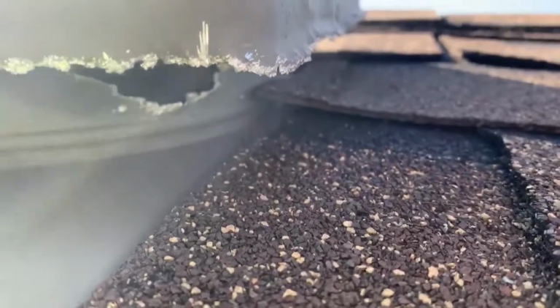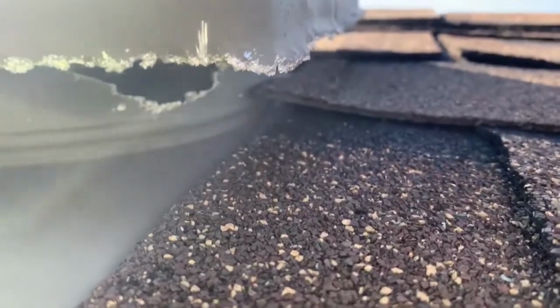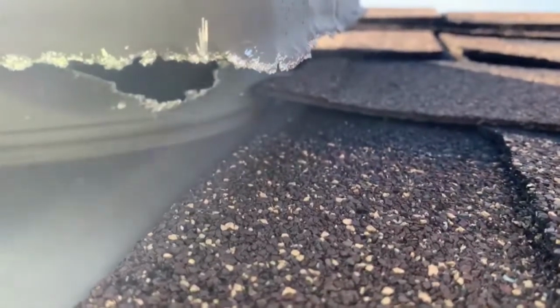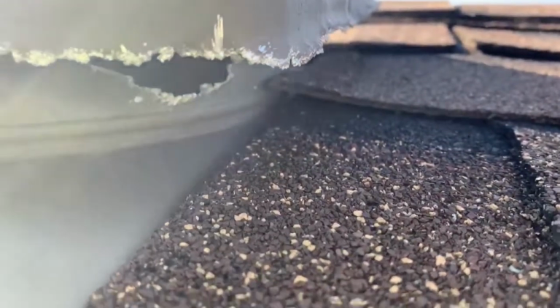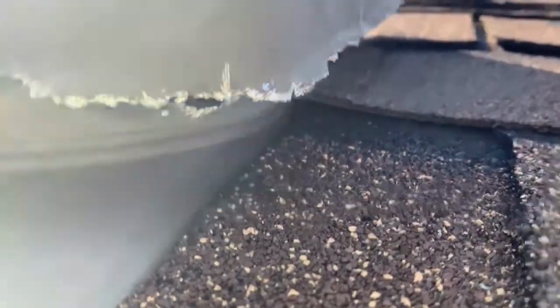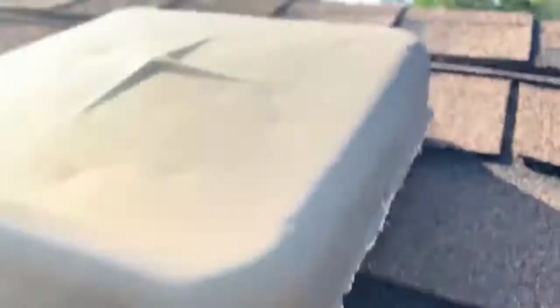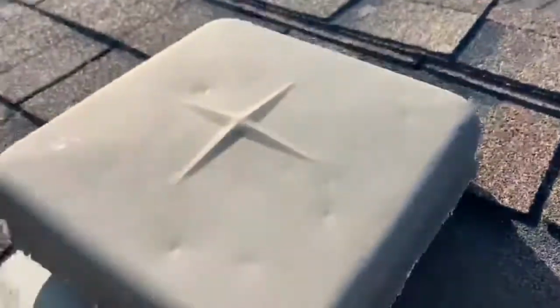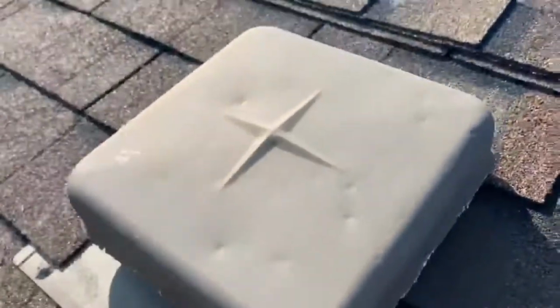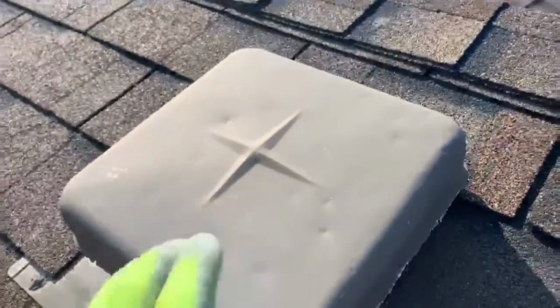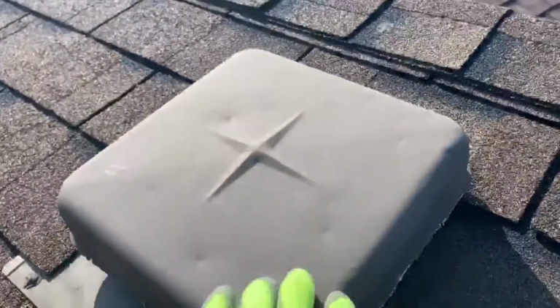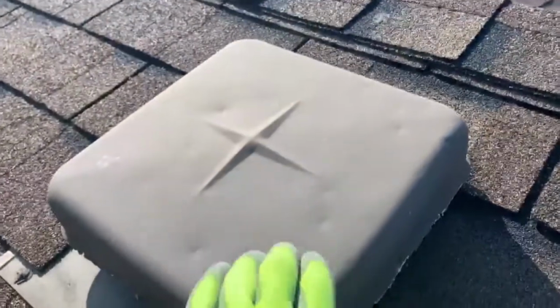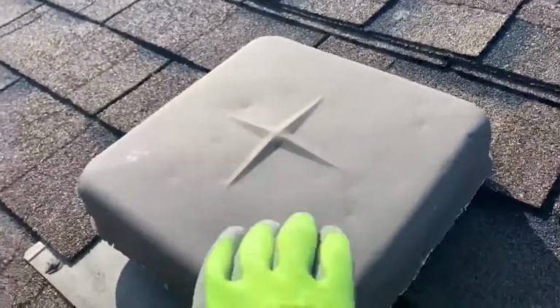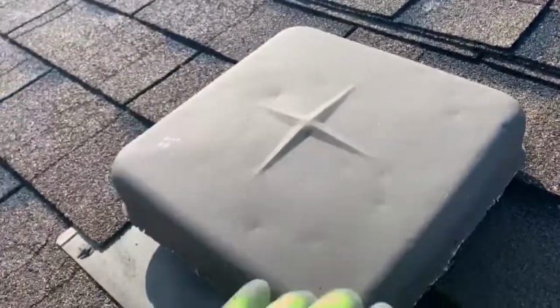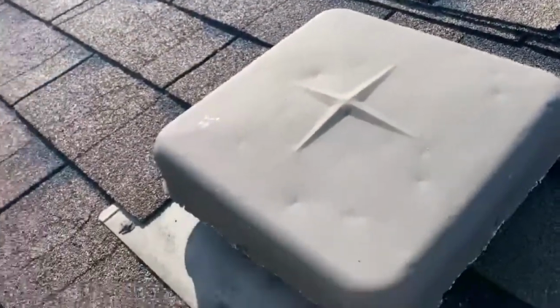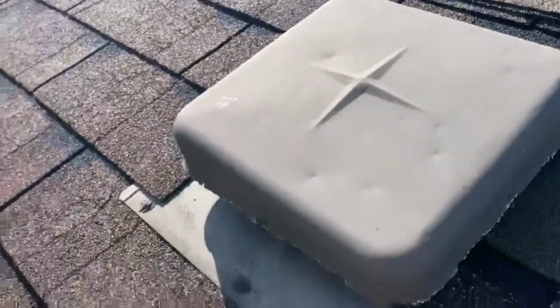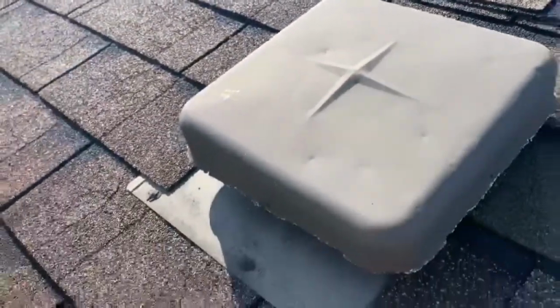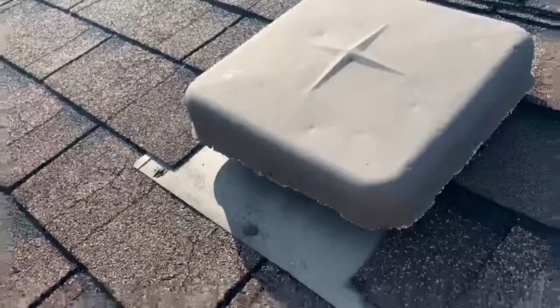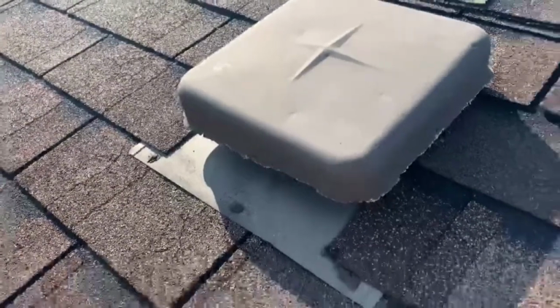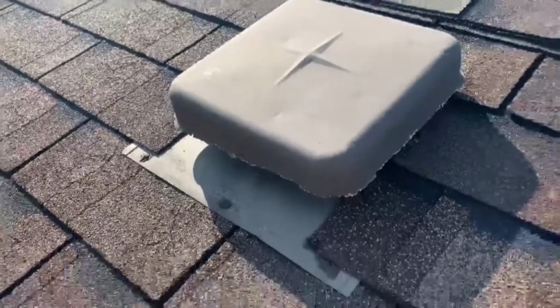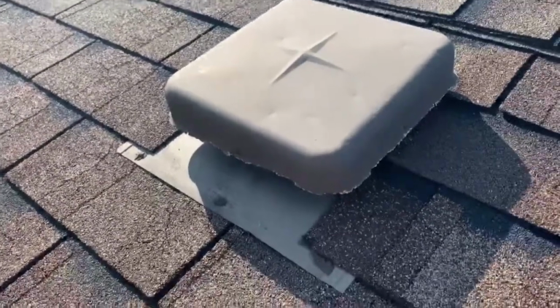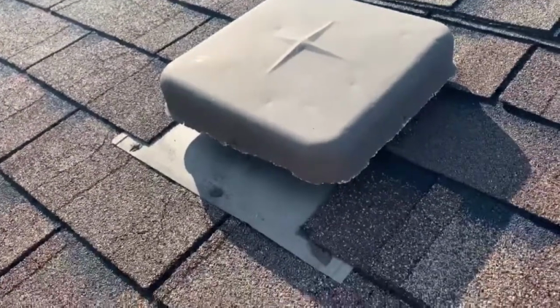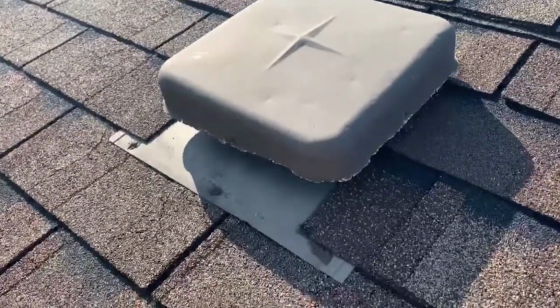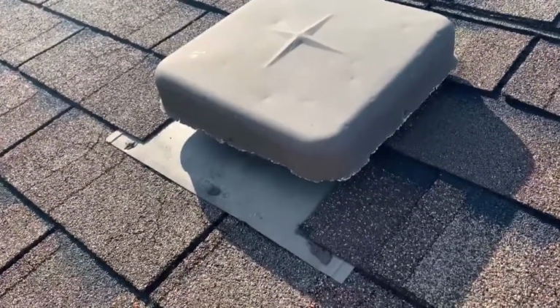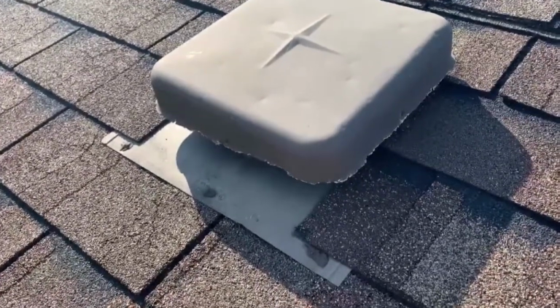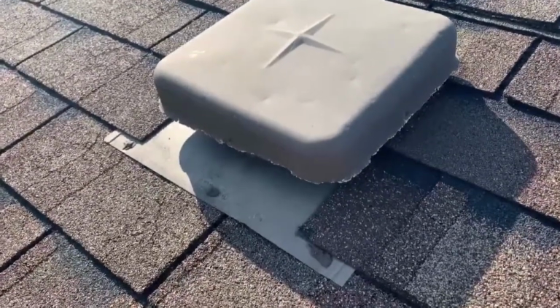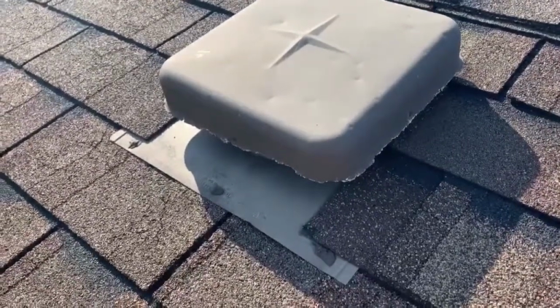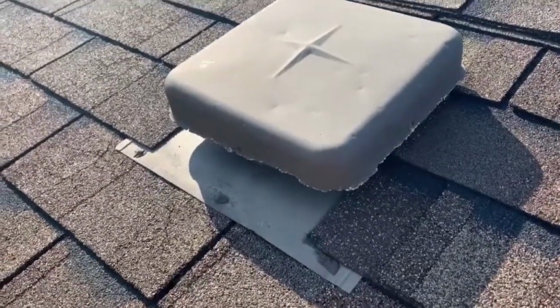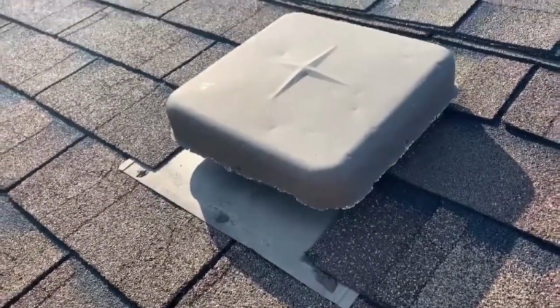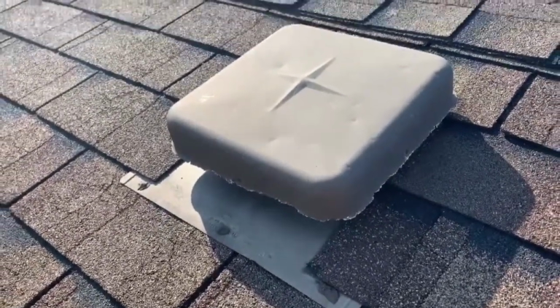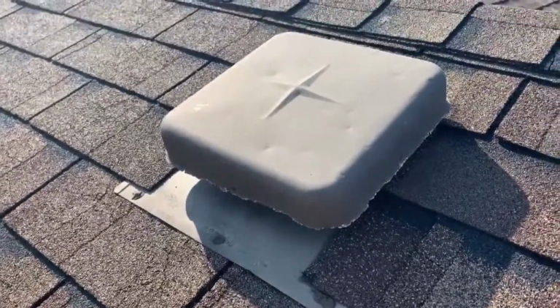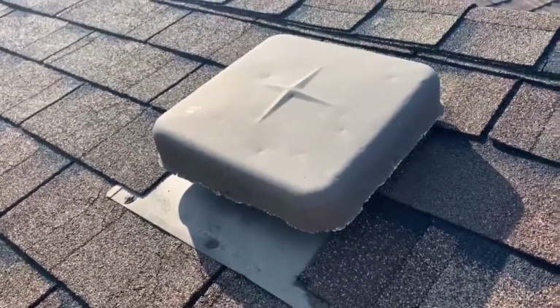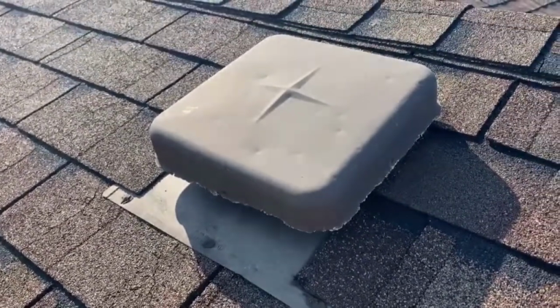There's a squirrel entry. Even though this is a metal roof vent, squirrels have no problem chewing right through that sheet metal. So we've got both raccoons and squirrels that have gotten in.